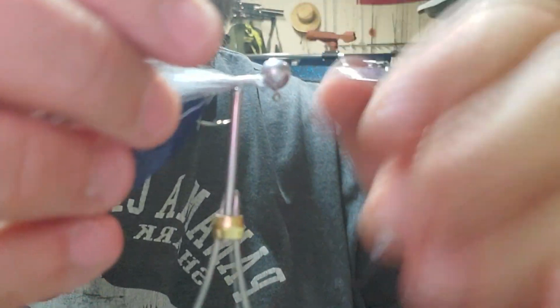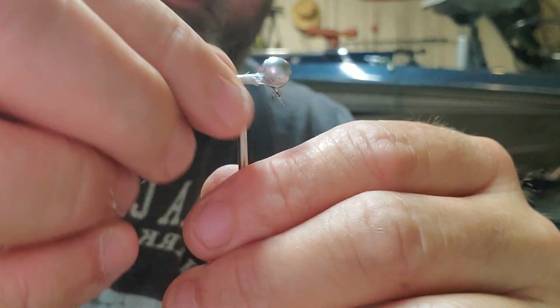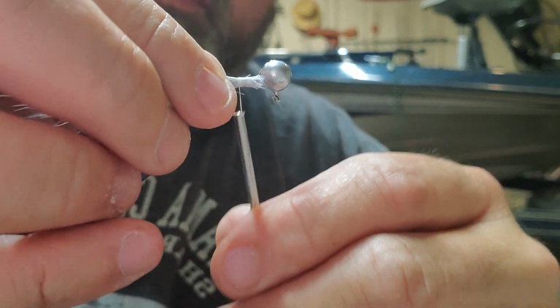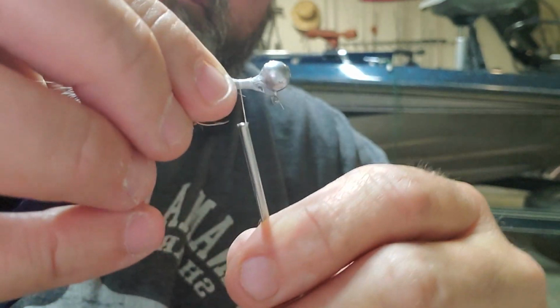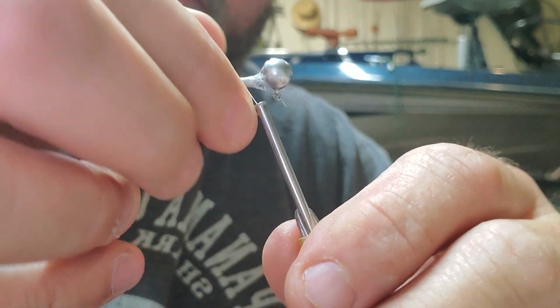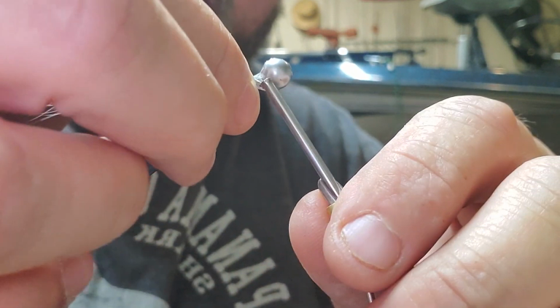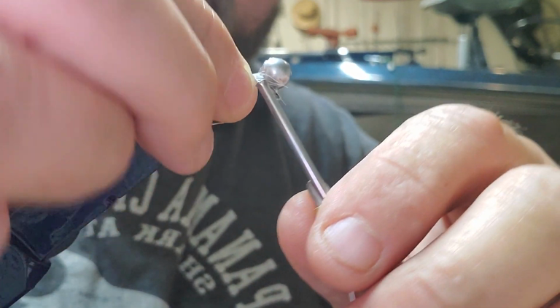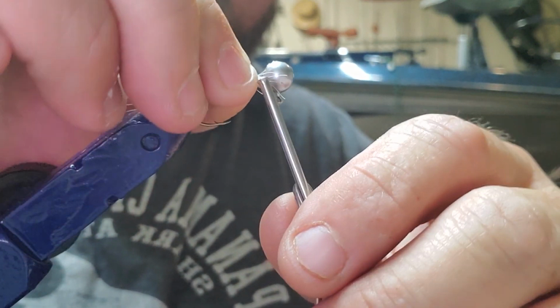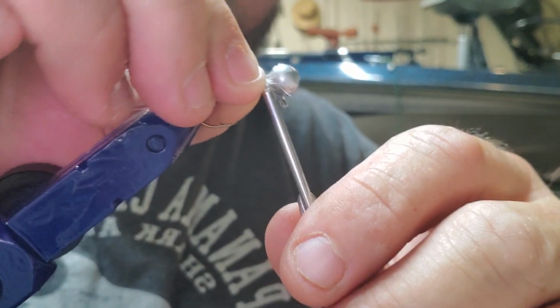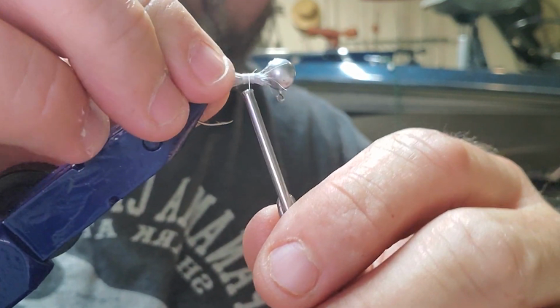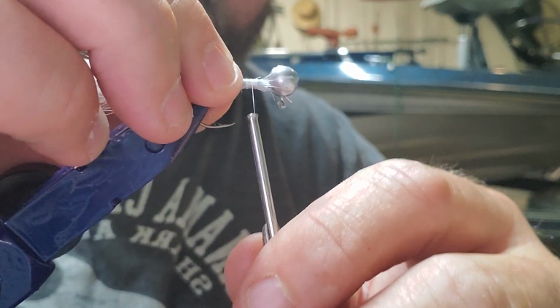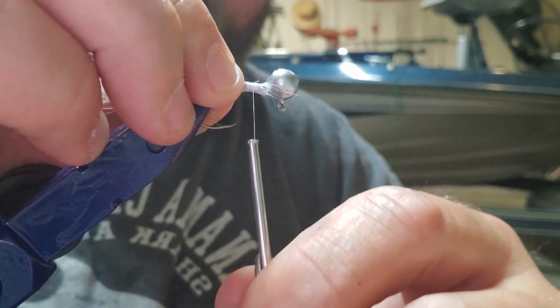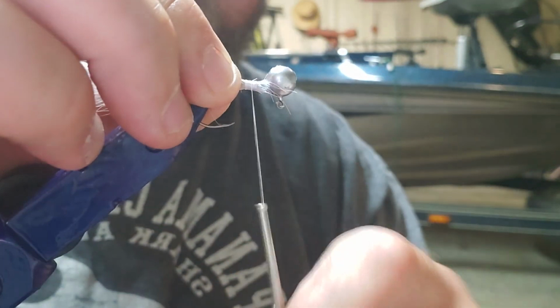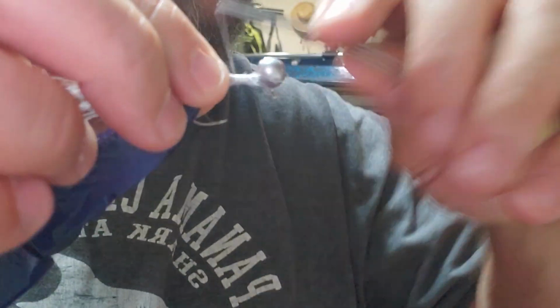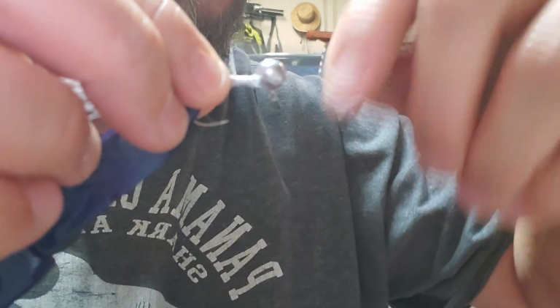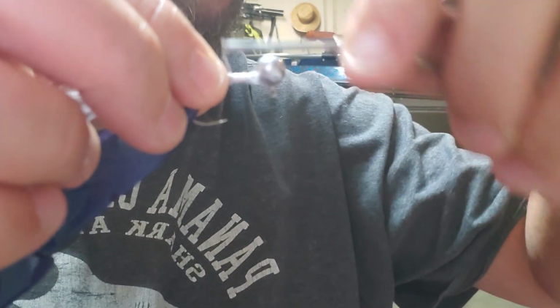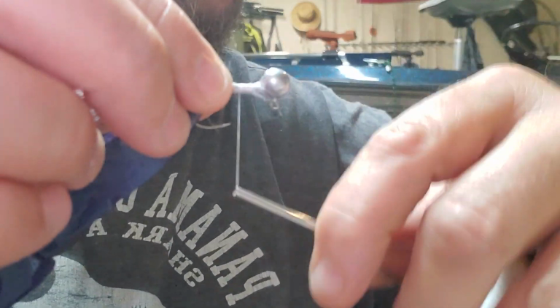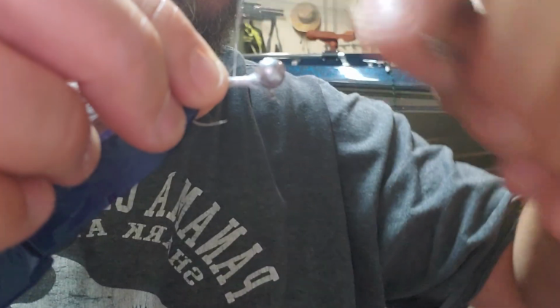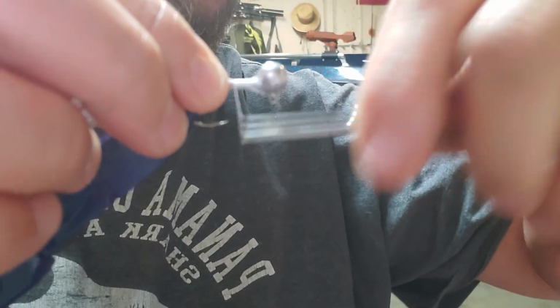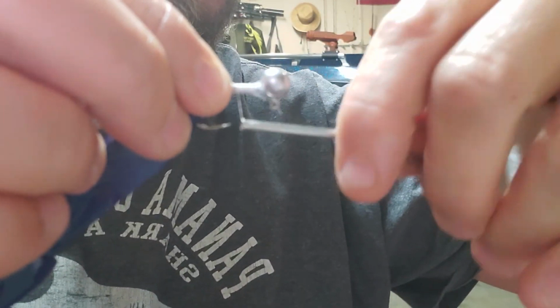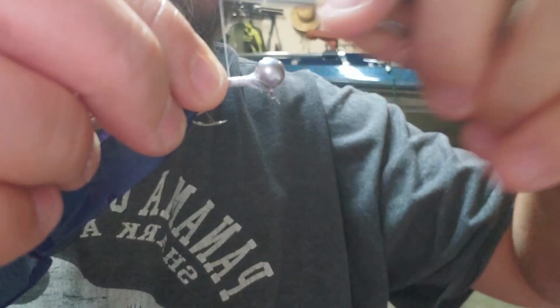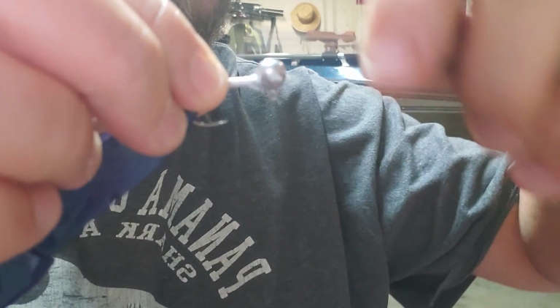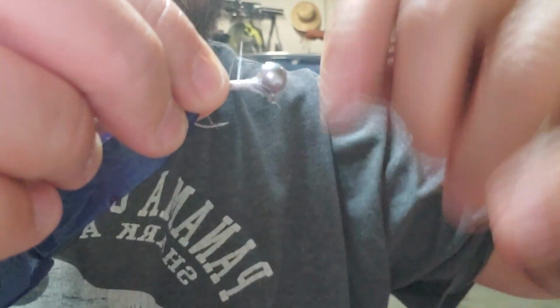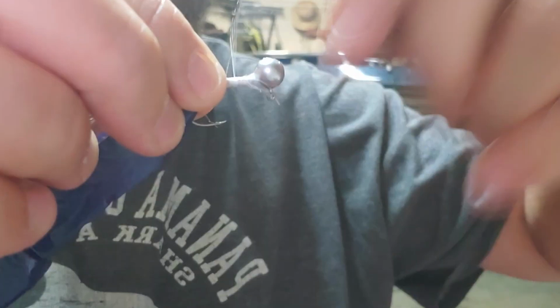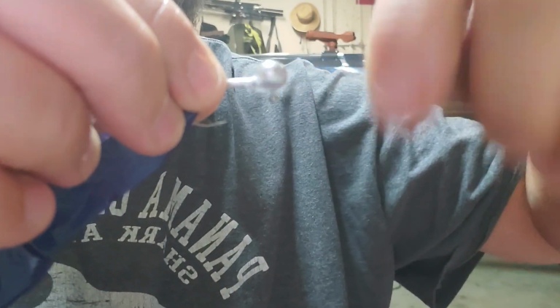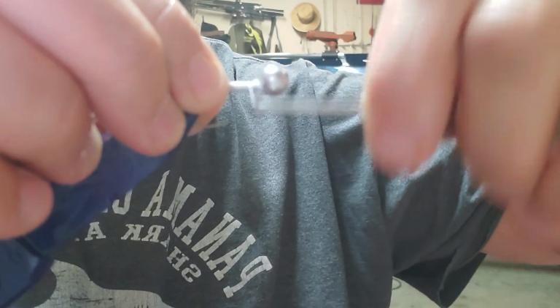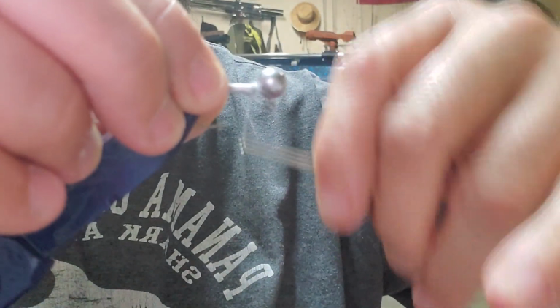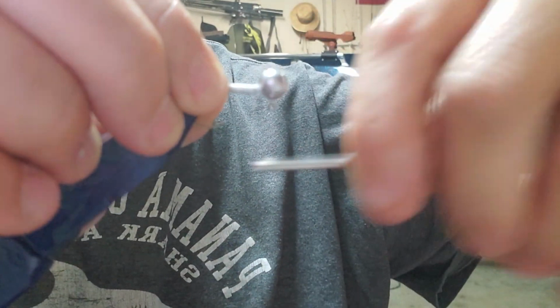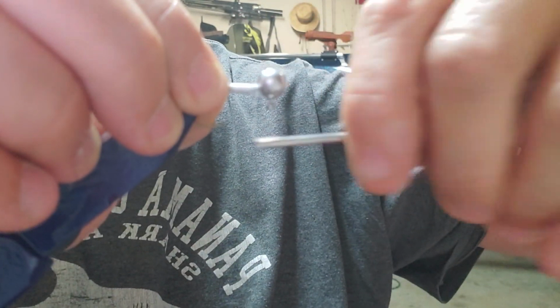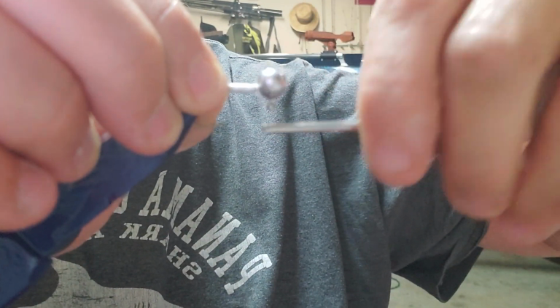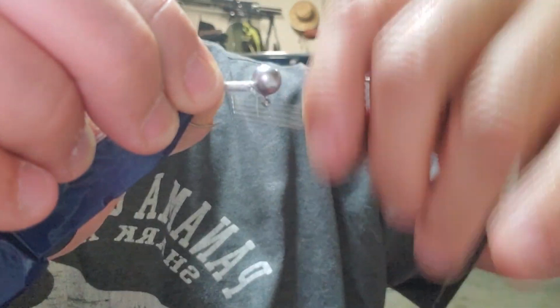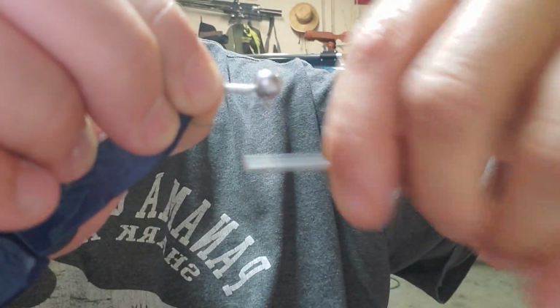Straighten it back out just a little bit, wrap it all the way to the tip of the hook, then back up to the head. This time we're going to pull all that down into that groove.